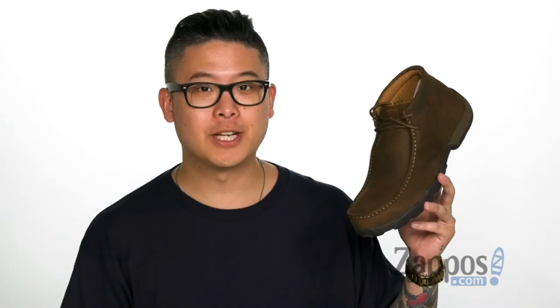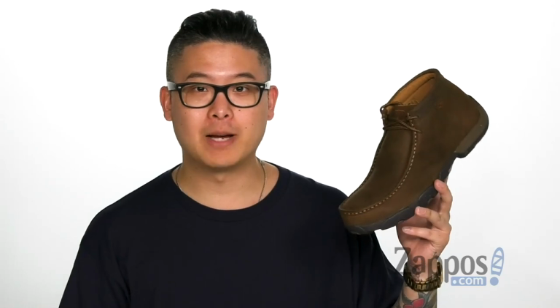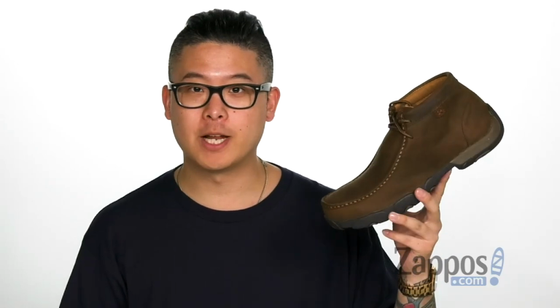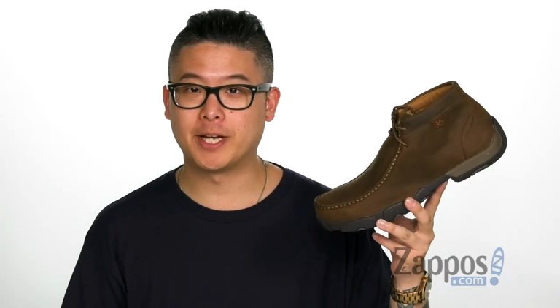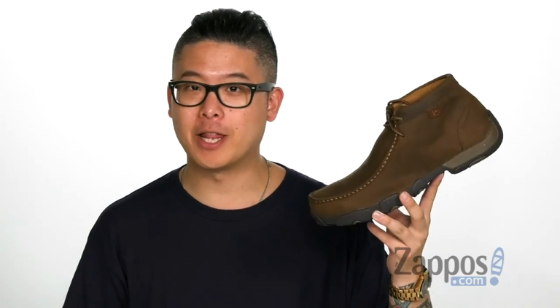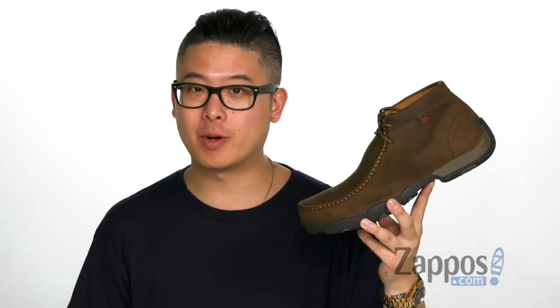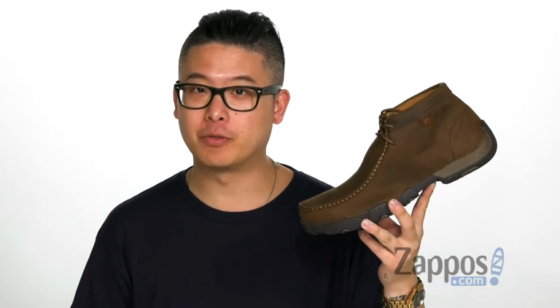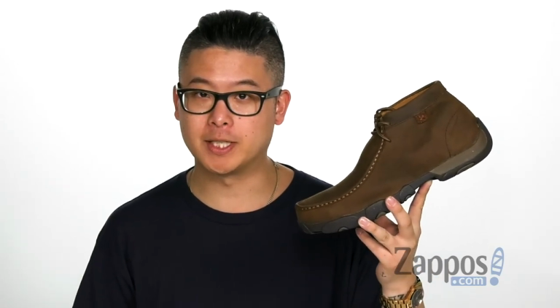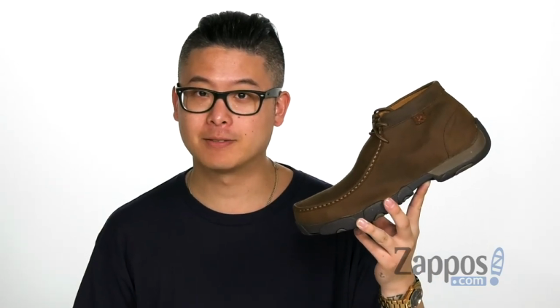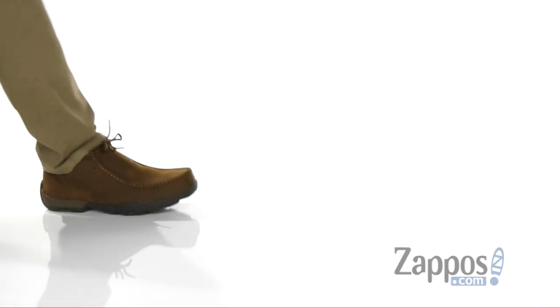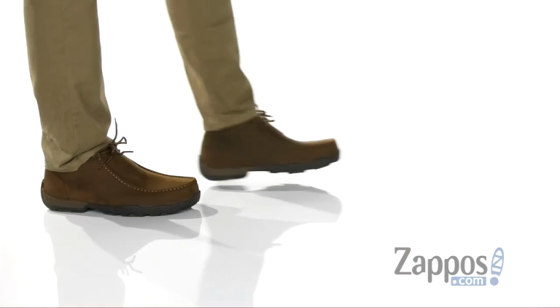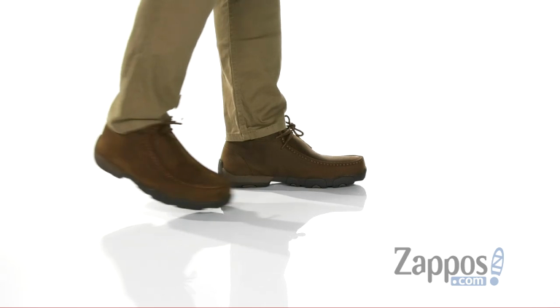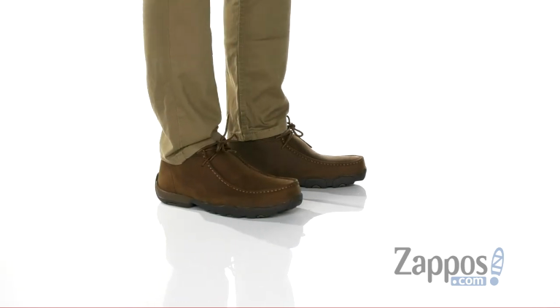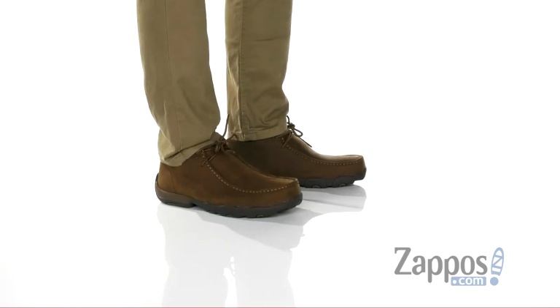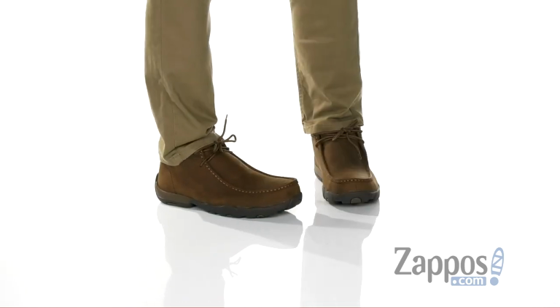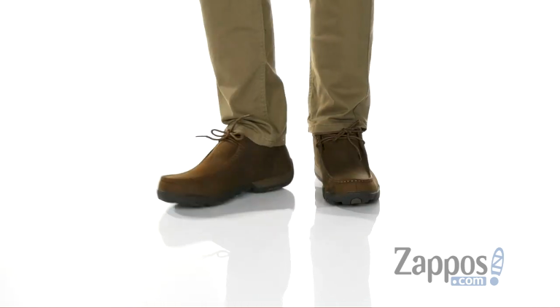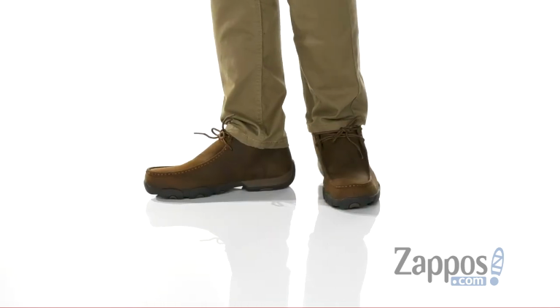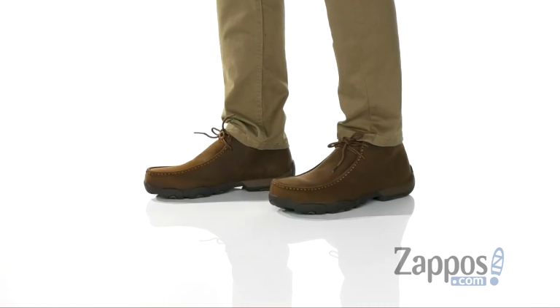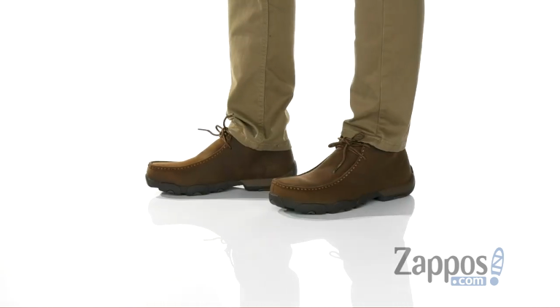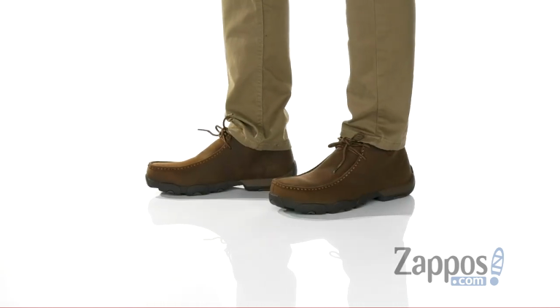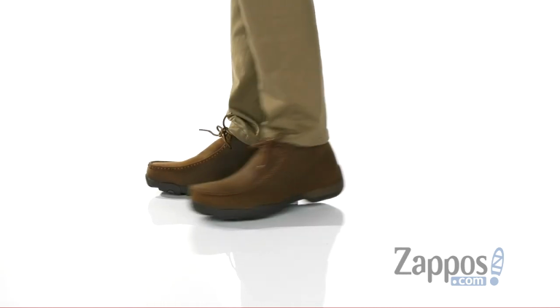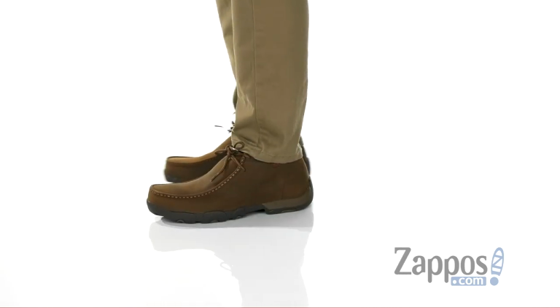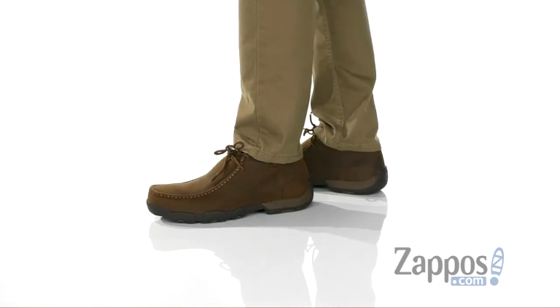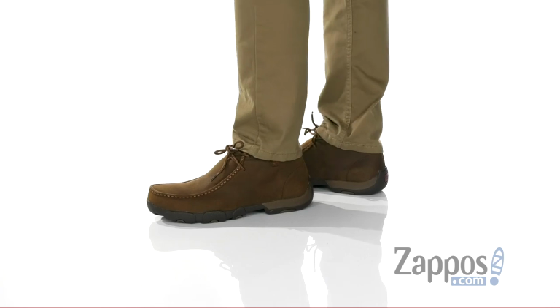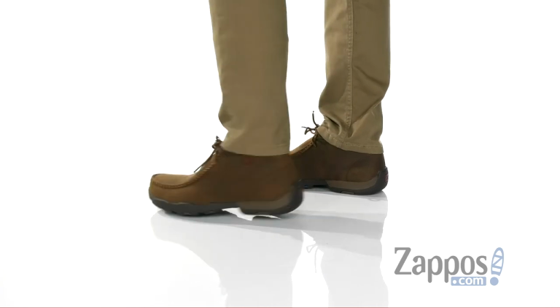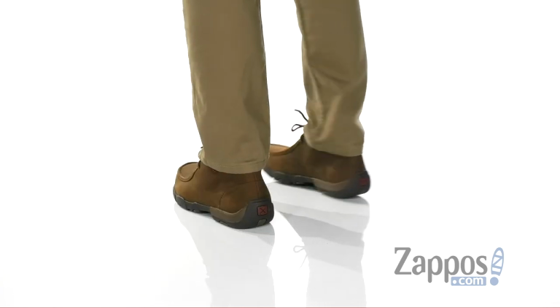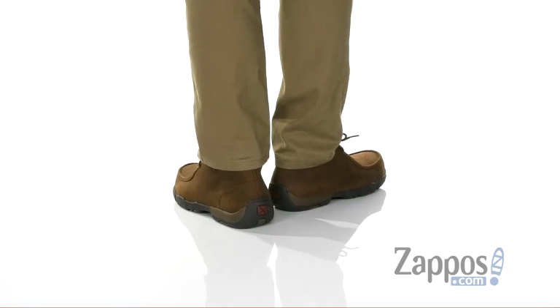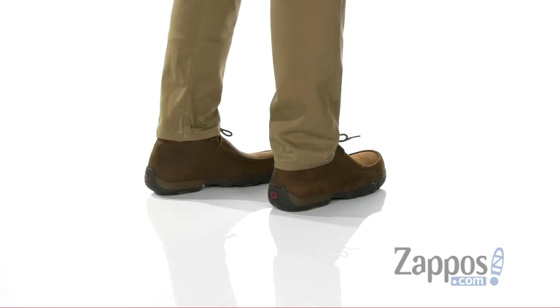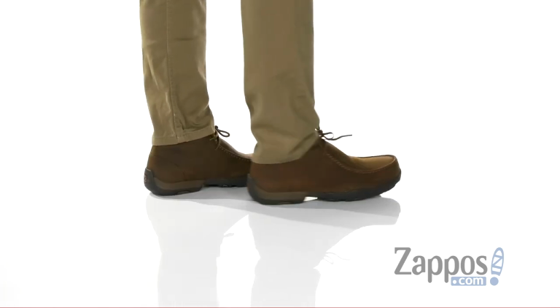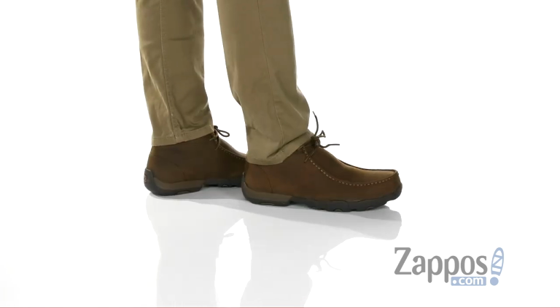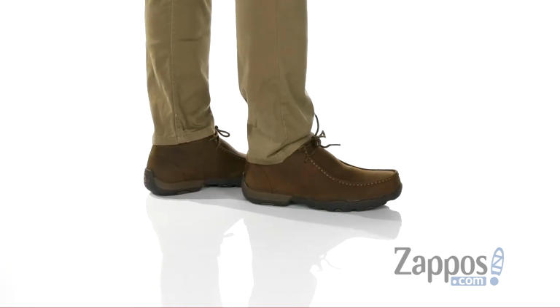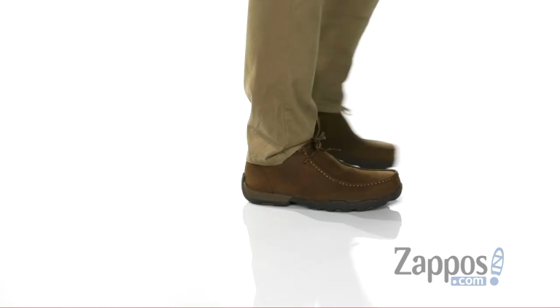Hey, it's Andrew from Zappos, and today we're going to be taking a look at this great shoe from Twisted X. This stylish shoe features a durable full grain leather upper. I love the wallaby silhouette on this boot itself. It even features a steel toe to protect your feet along with mock toe stitching for additional style.